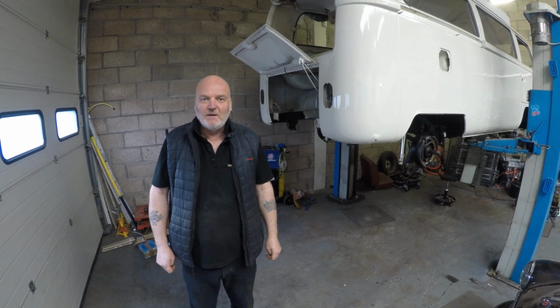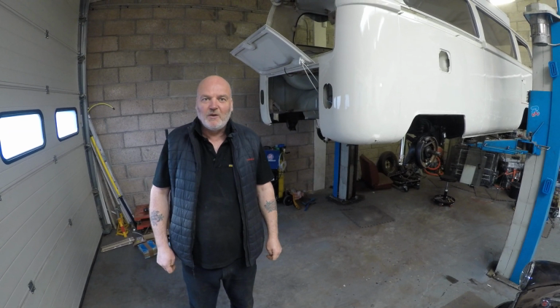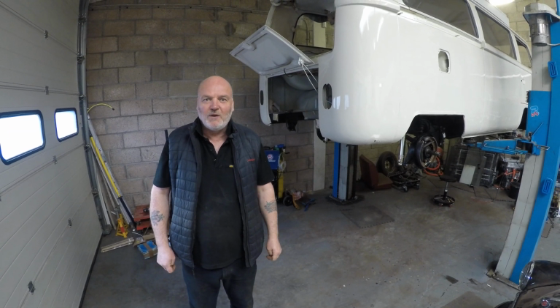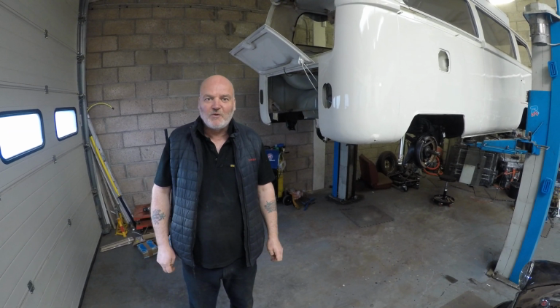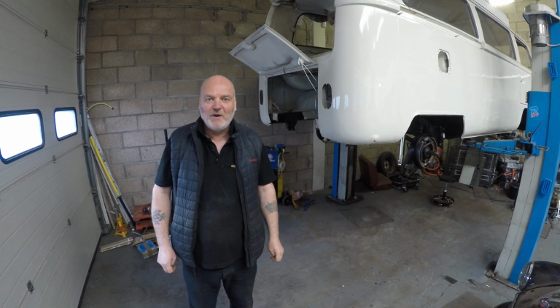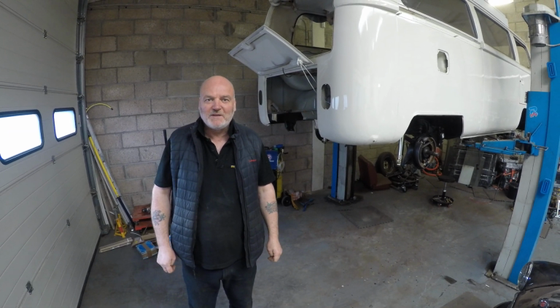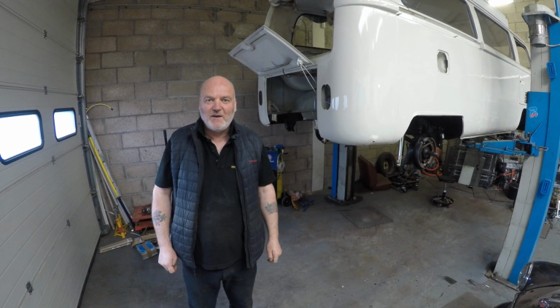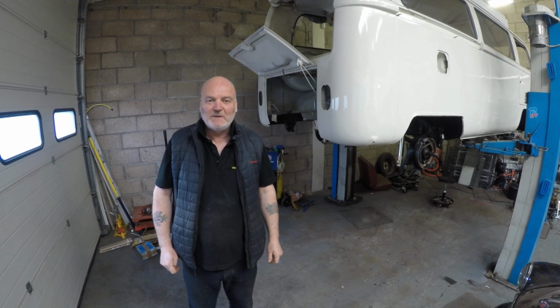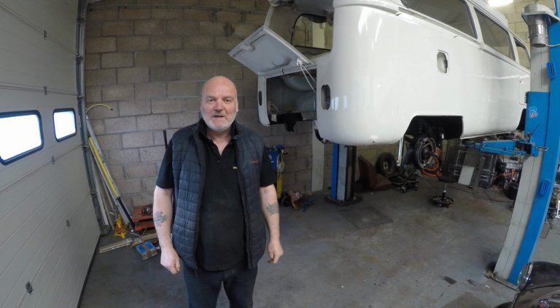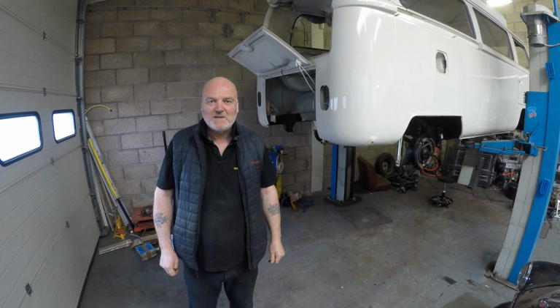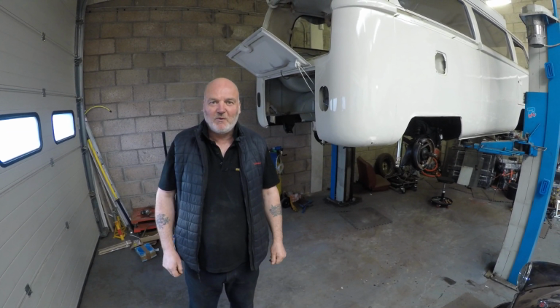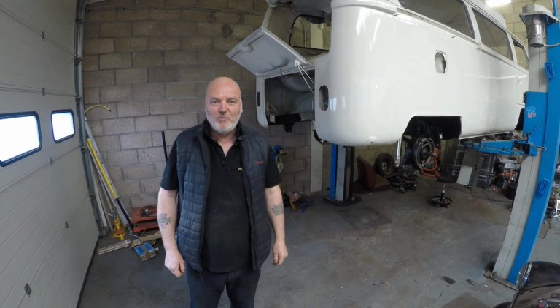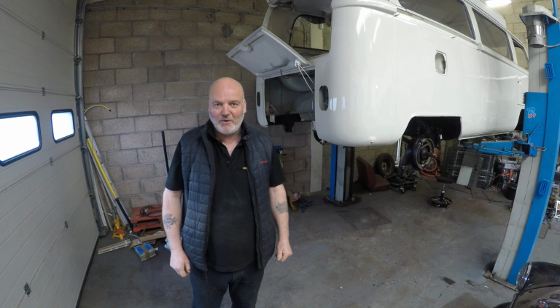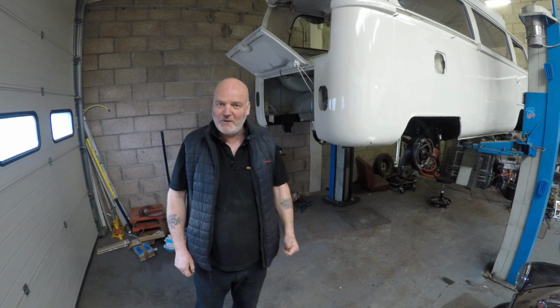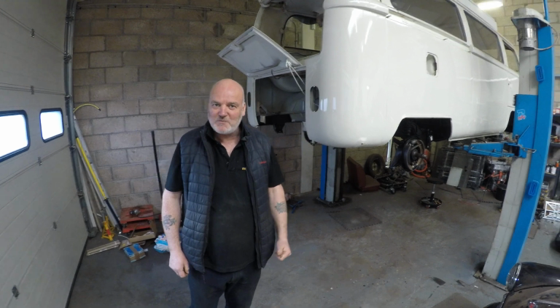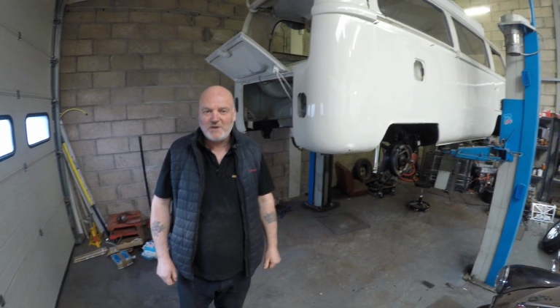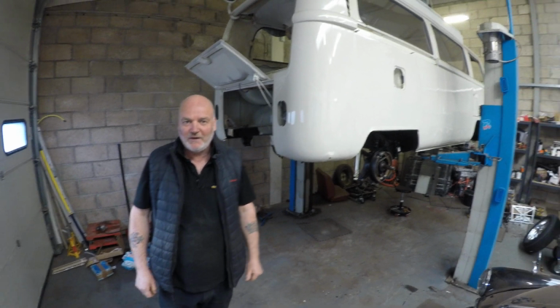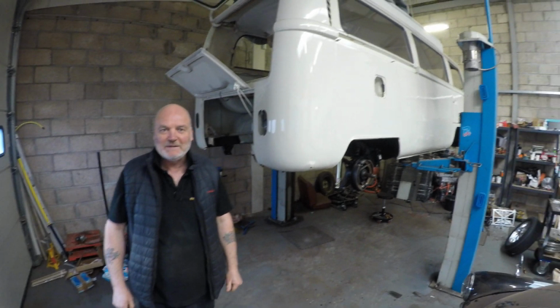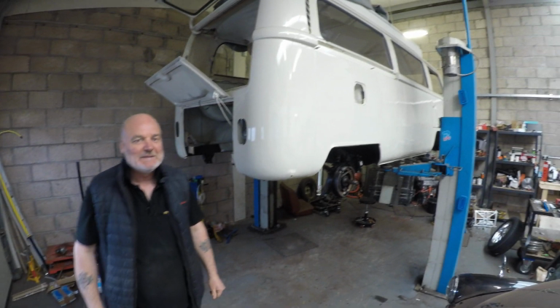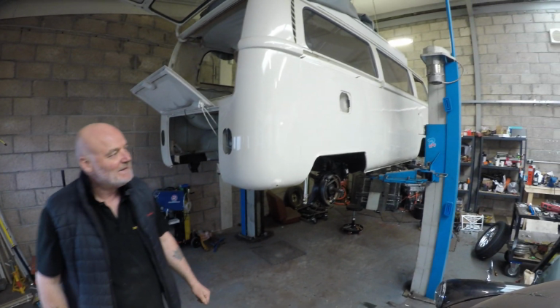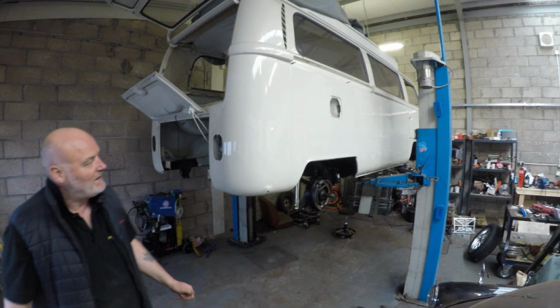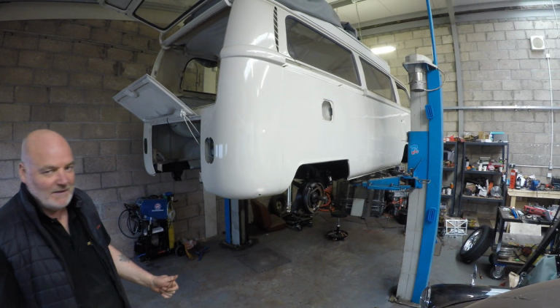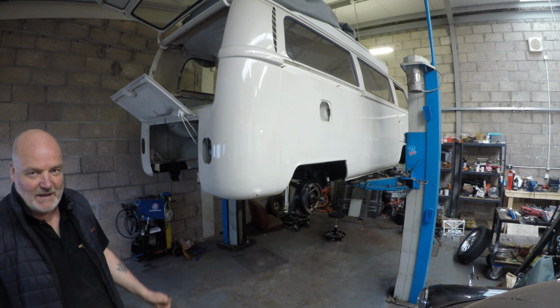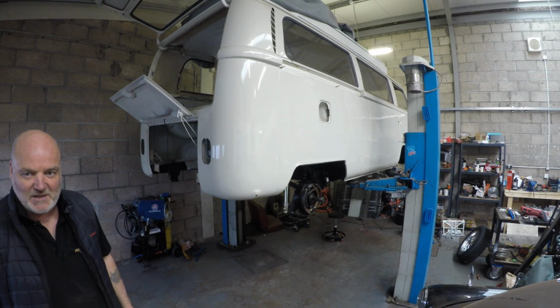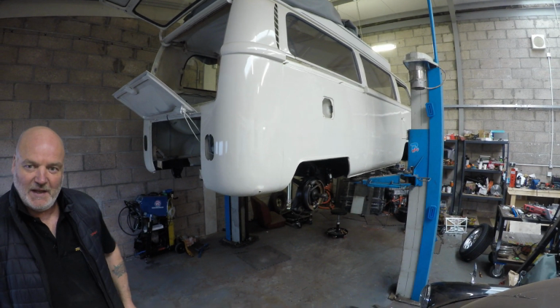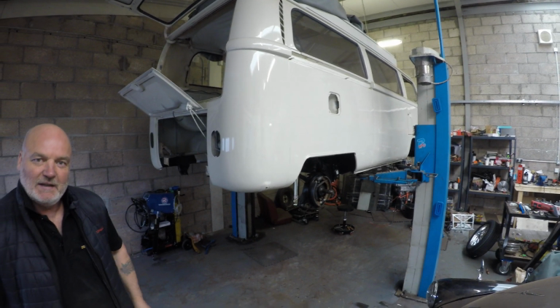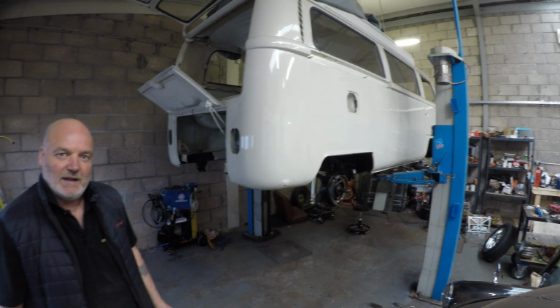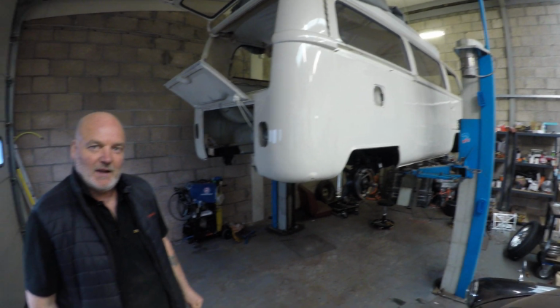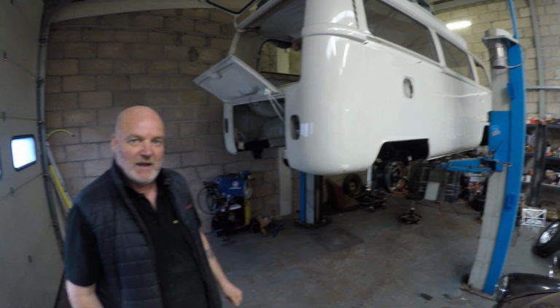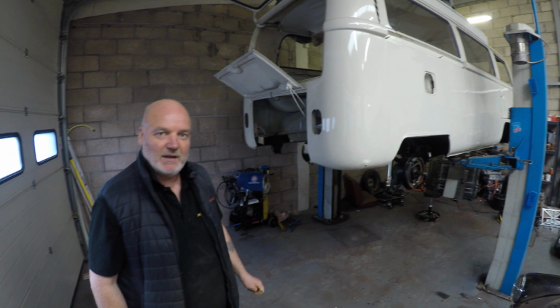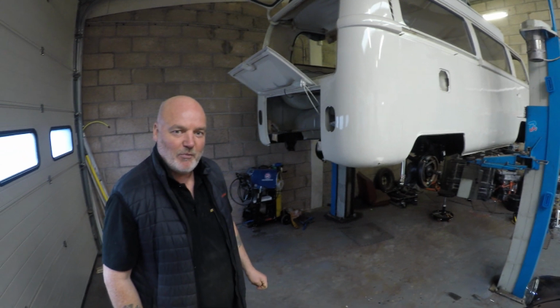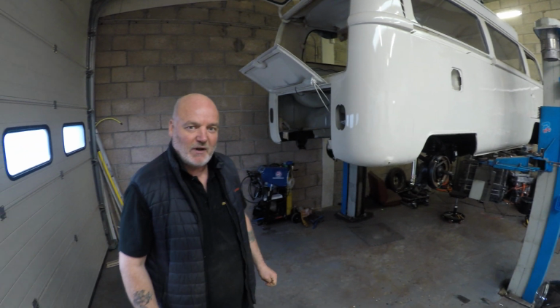Hello and welcome back to the channel. It's been a while but we're on with the next project now — a 1969 Early Bay campervan.